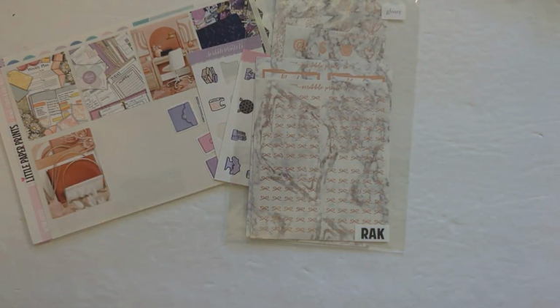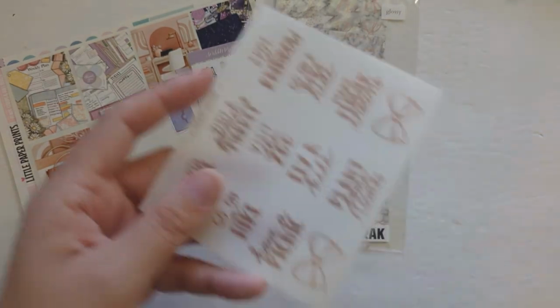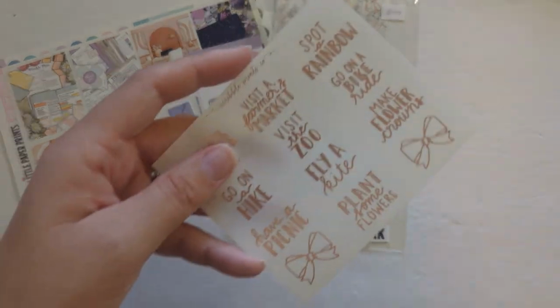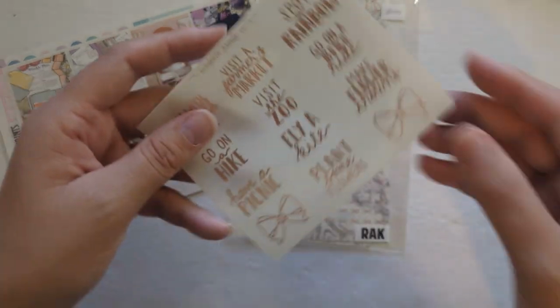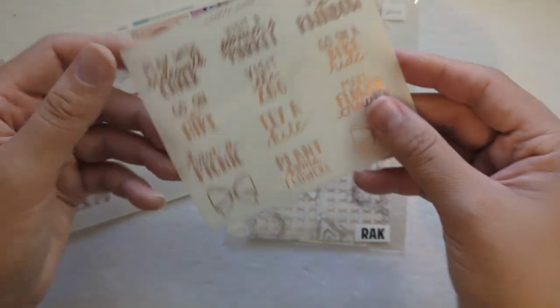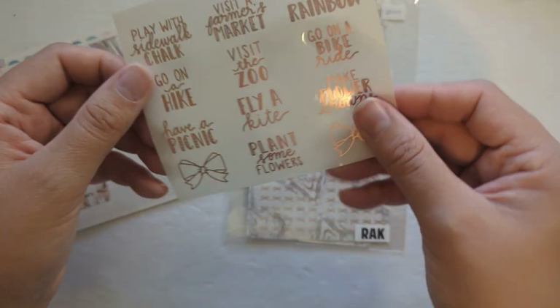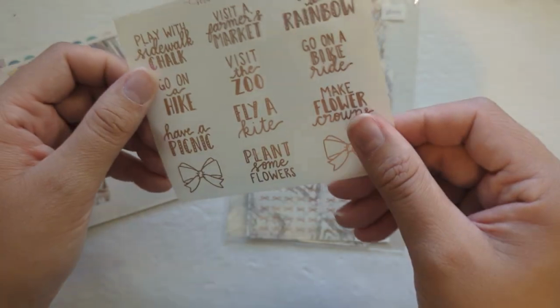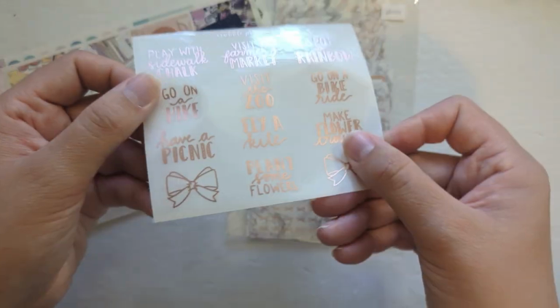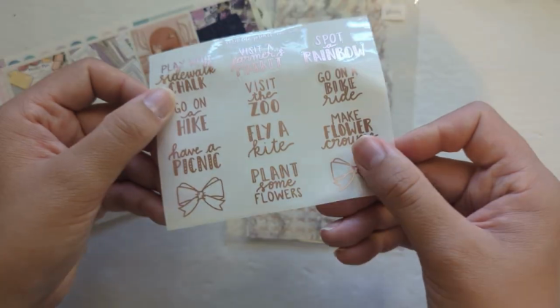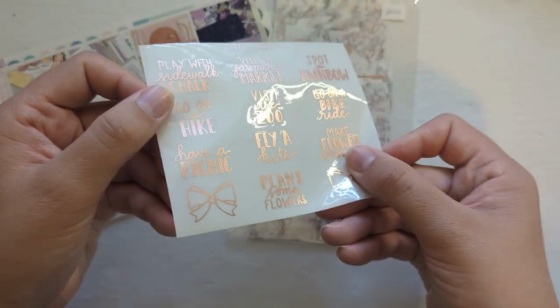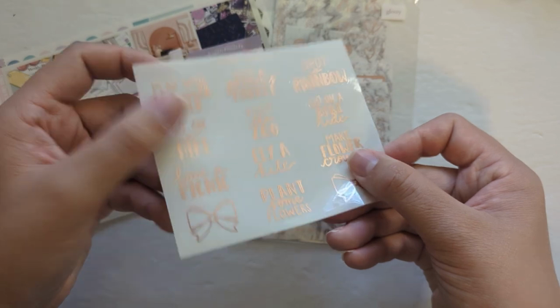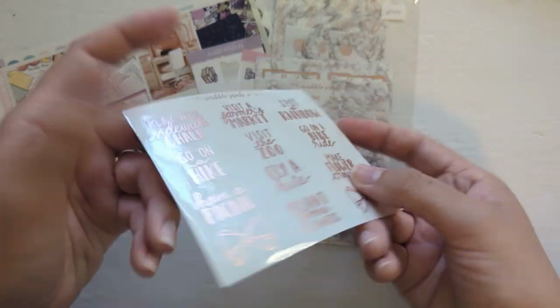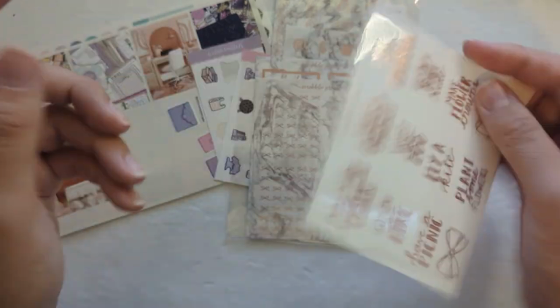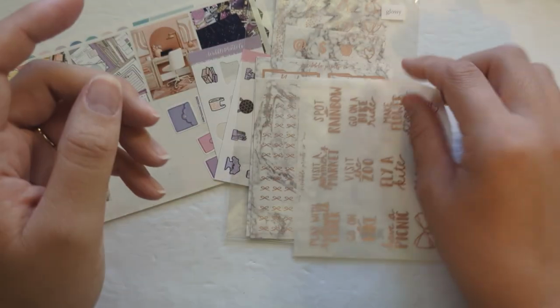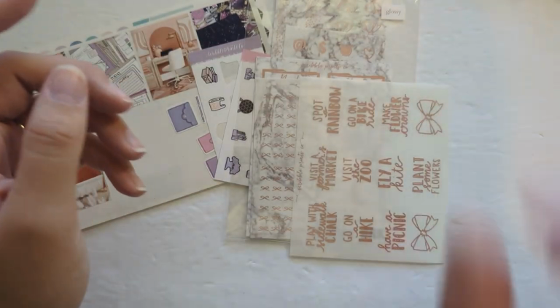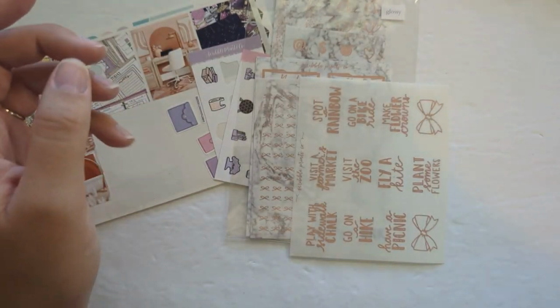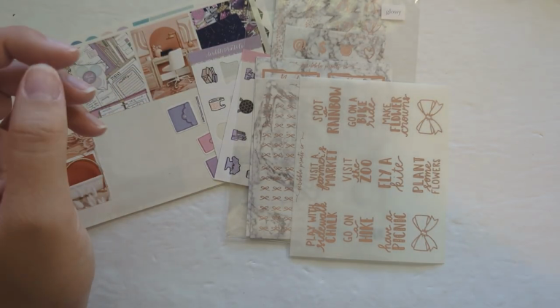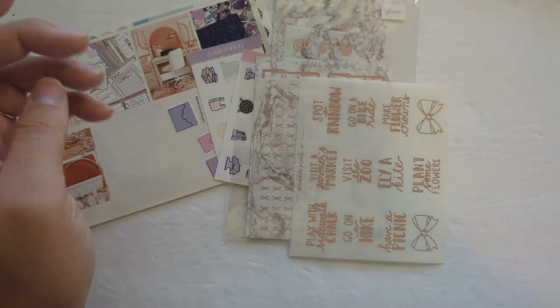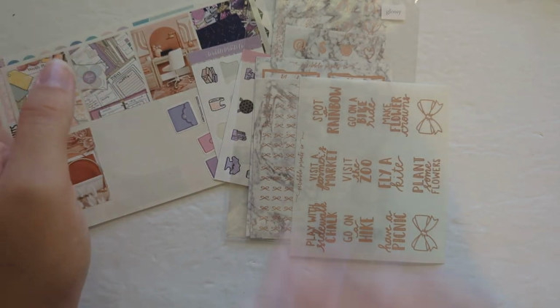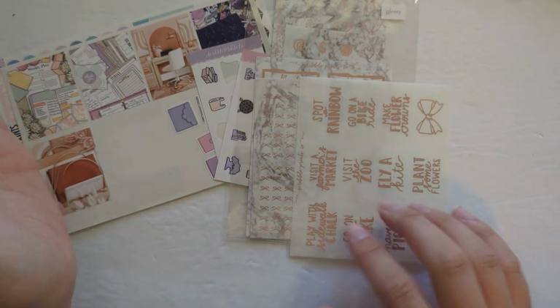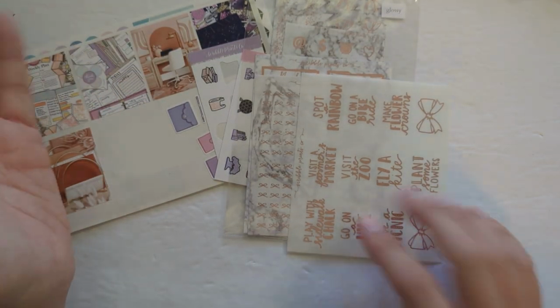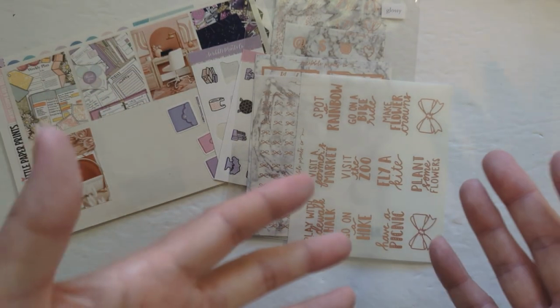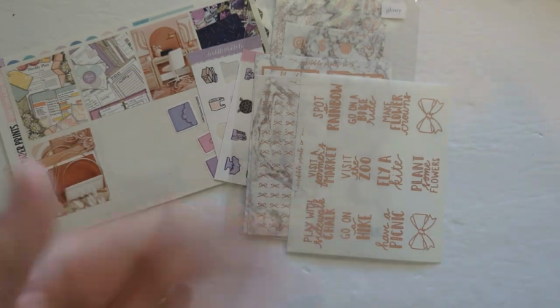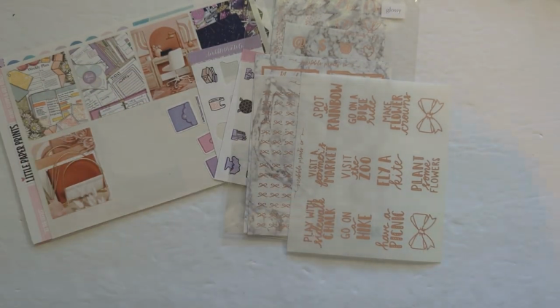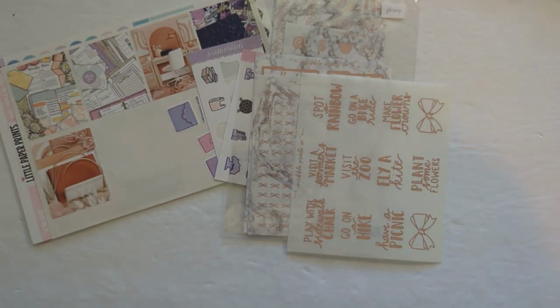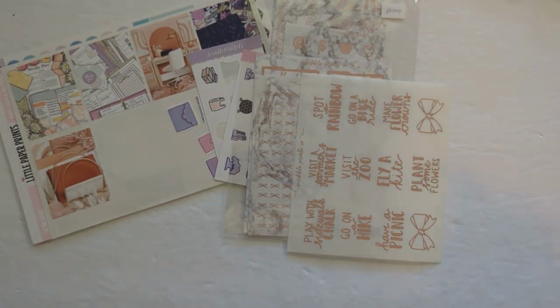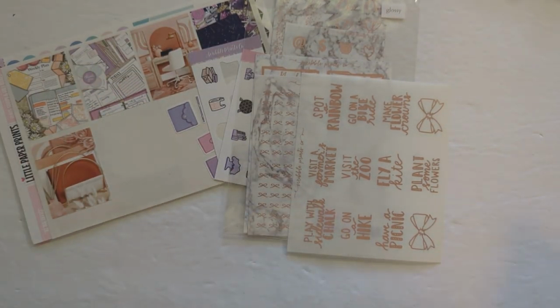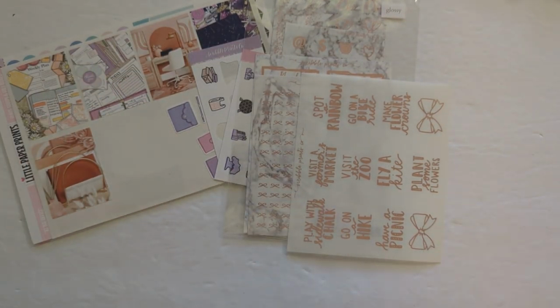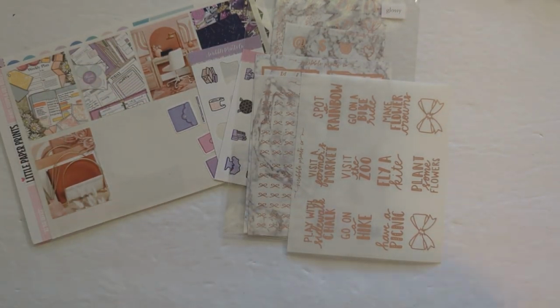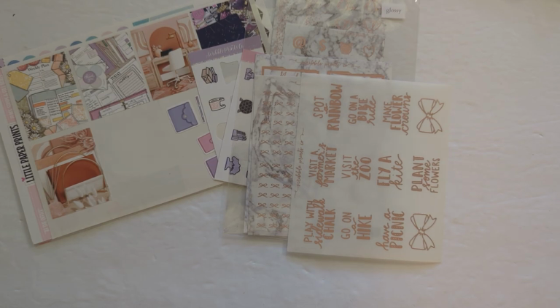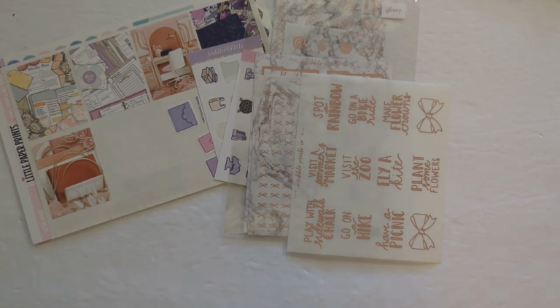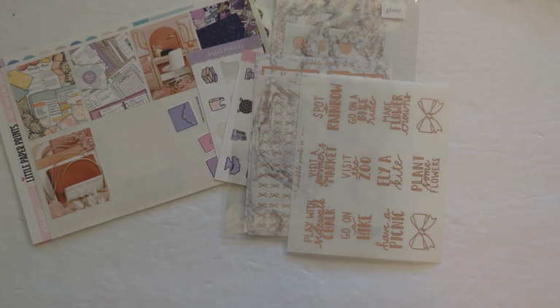I also have these random summer scripts in rose to incorporate potentially if I do any of those summer-themed bucket list items.